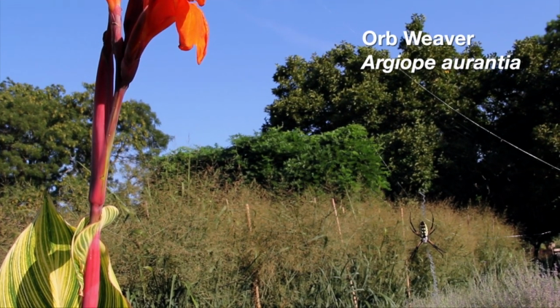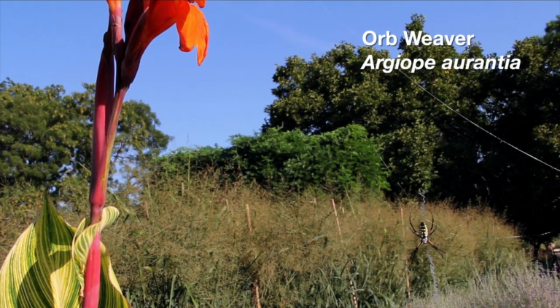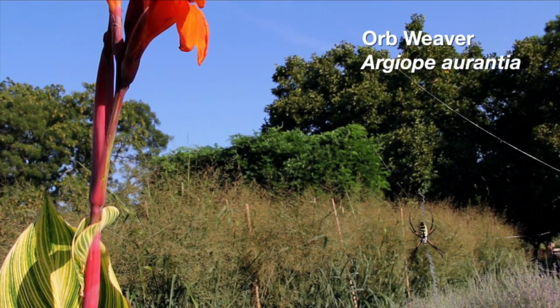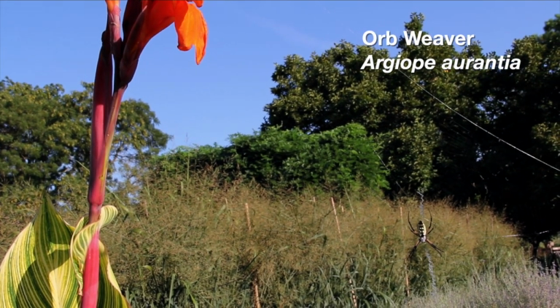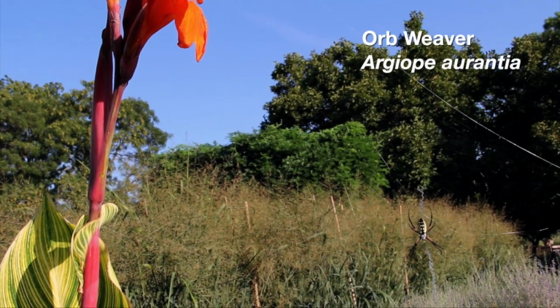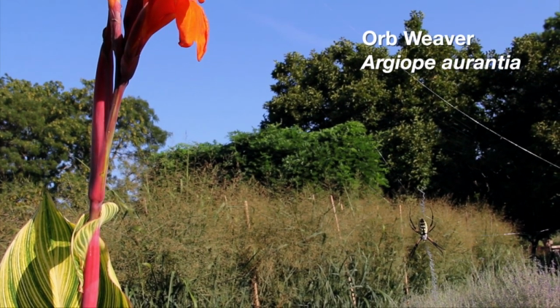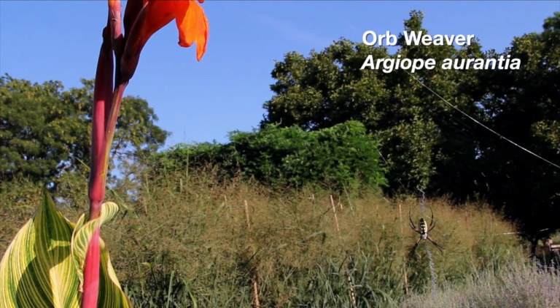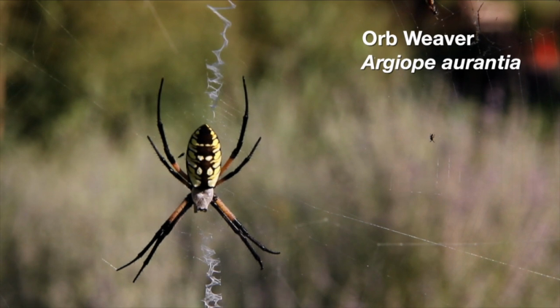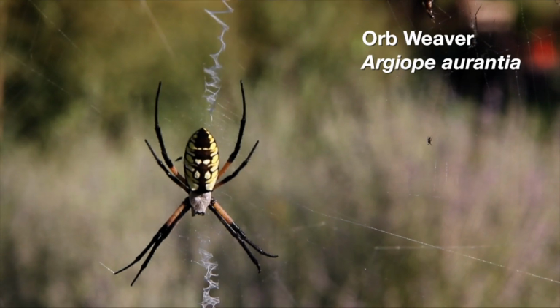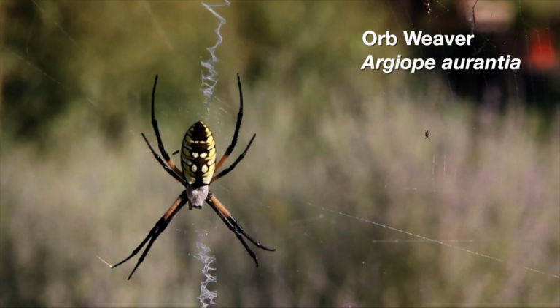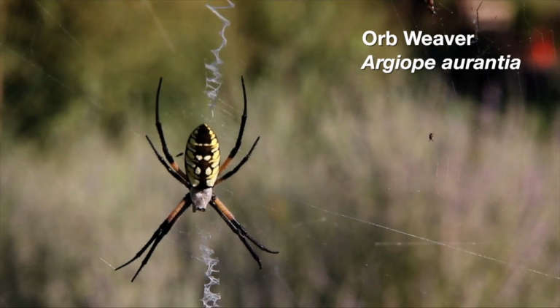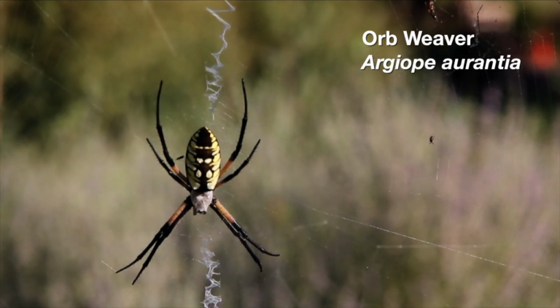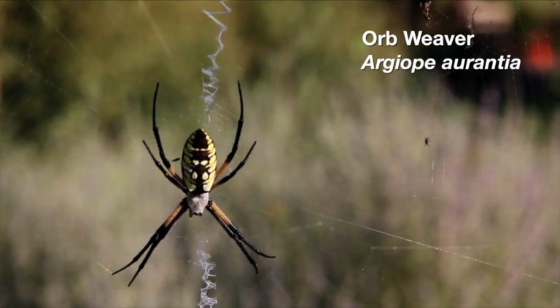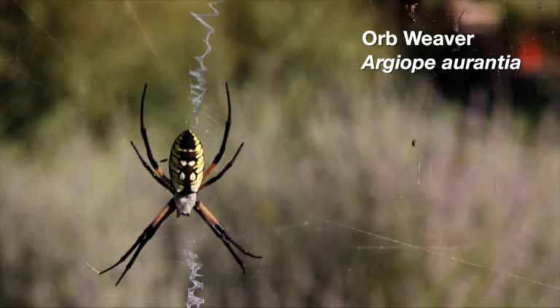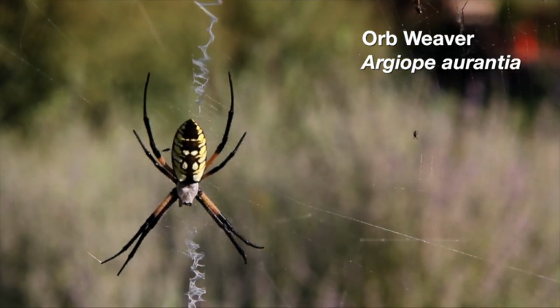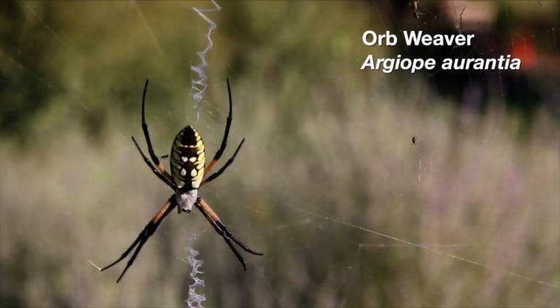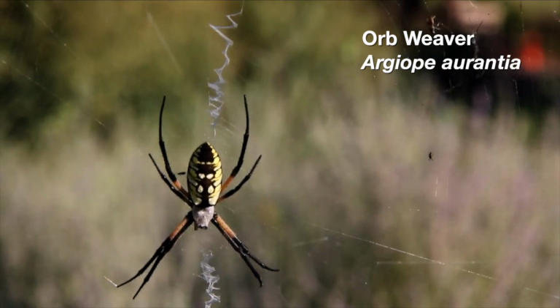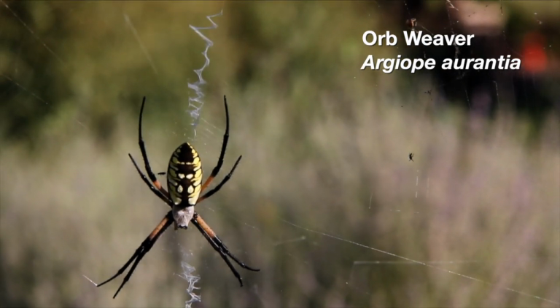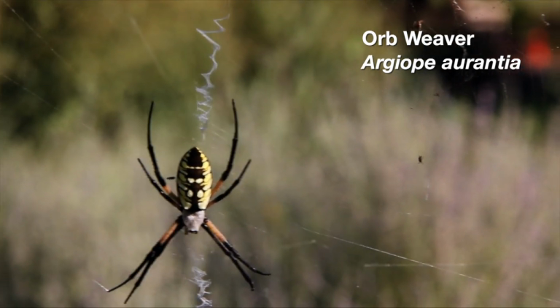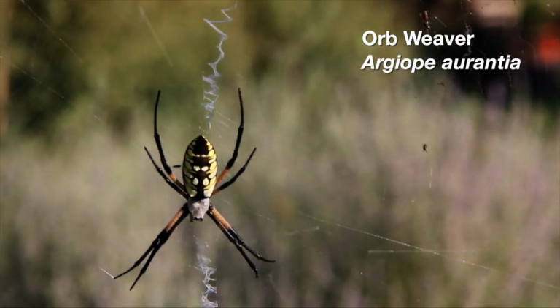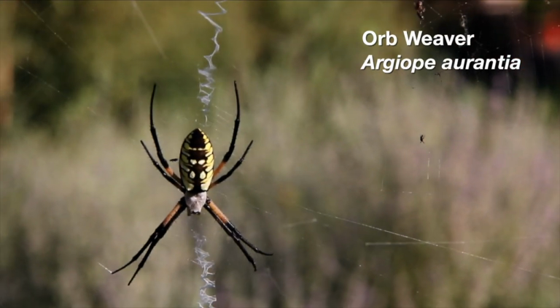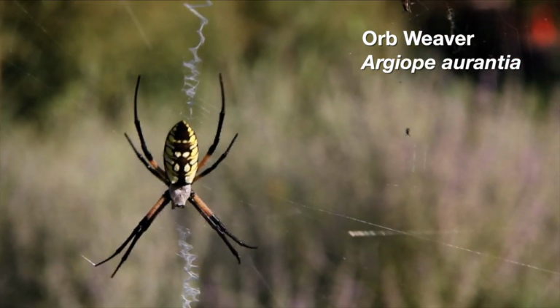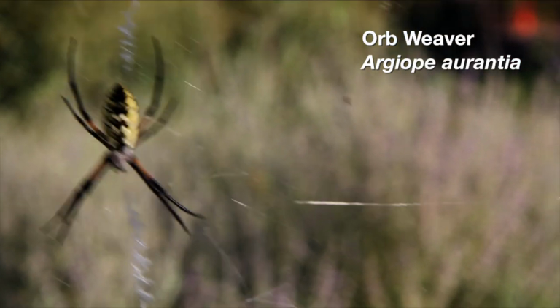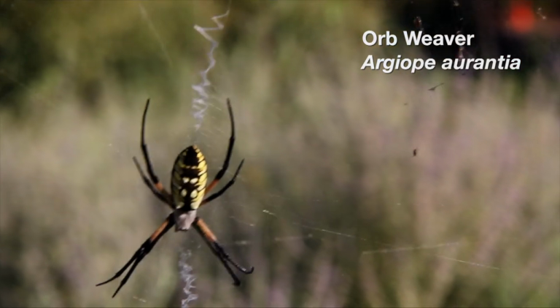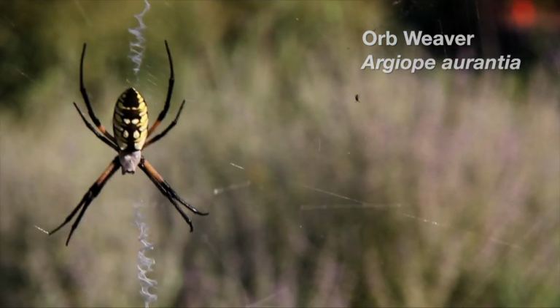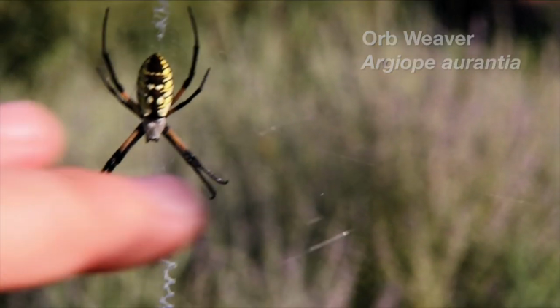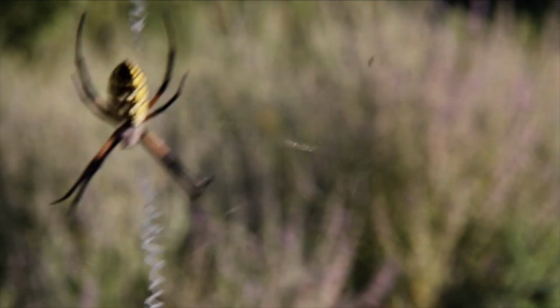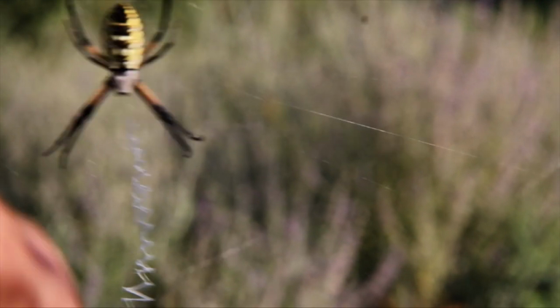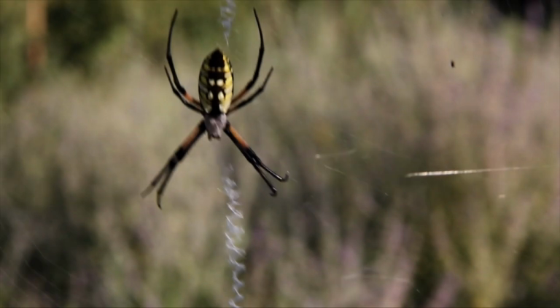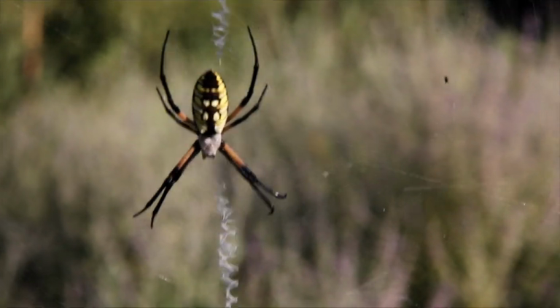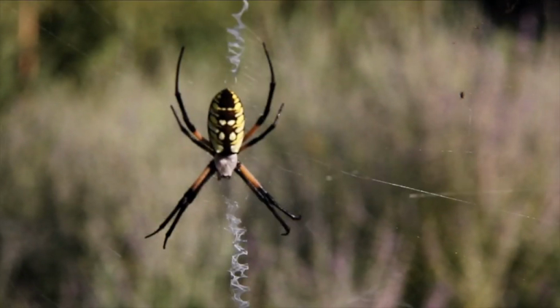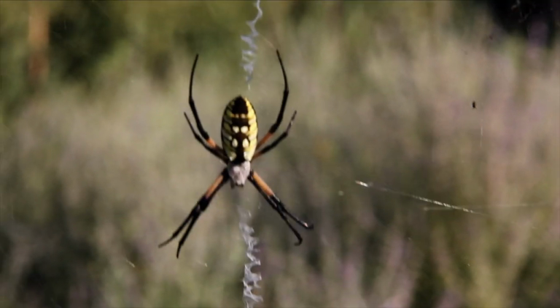Yellow and black, very large, with a circular gorgeous web that's often hung in a place where you'll walk right into it every time.